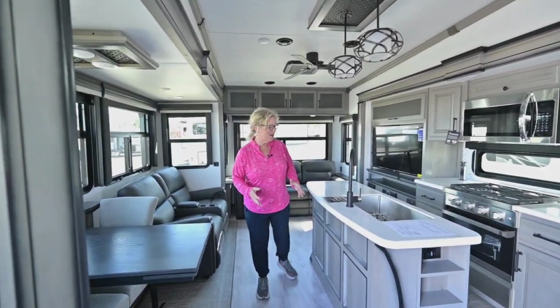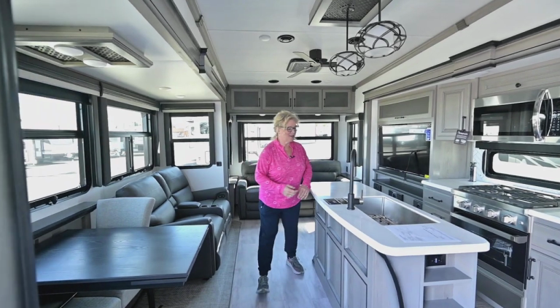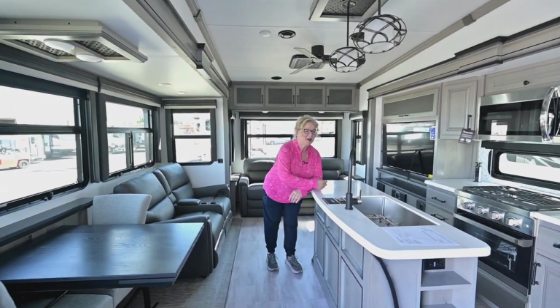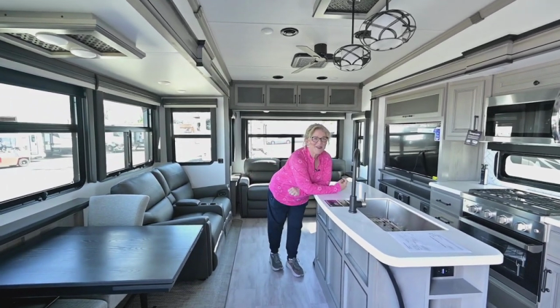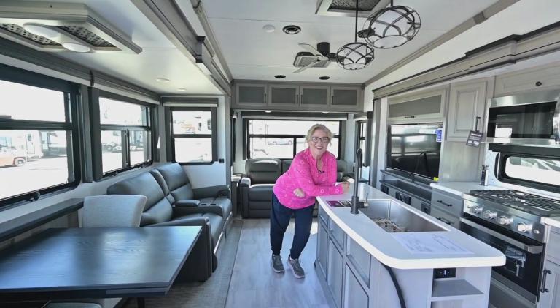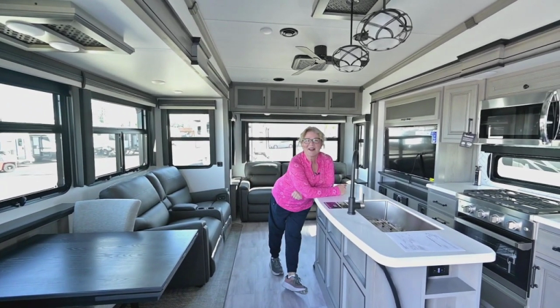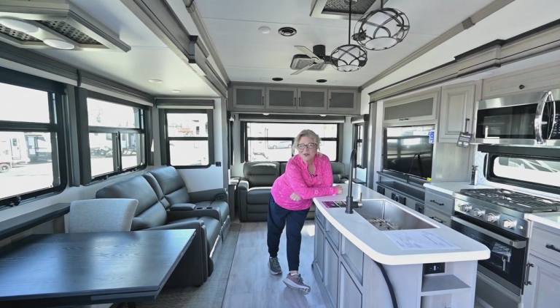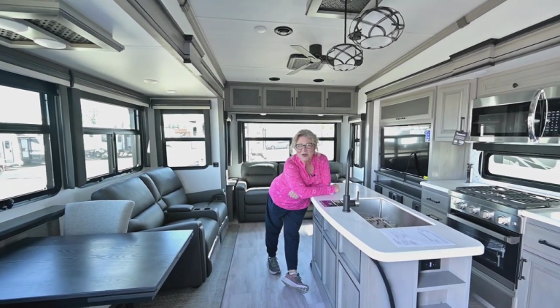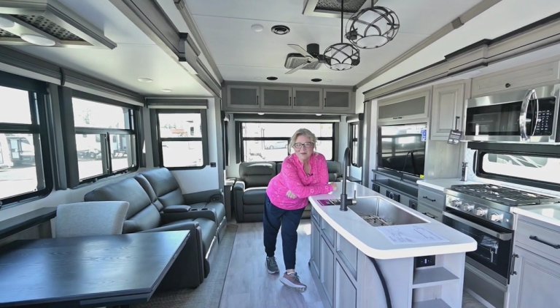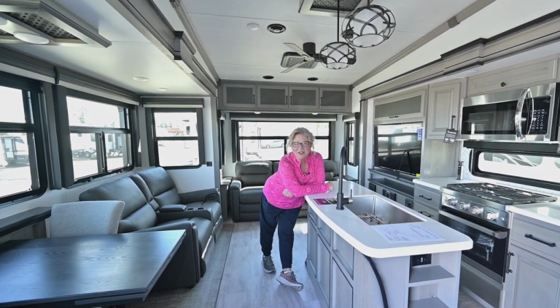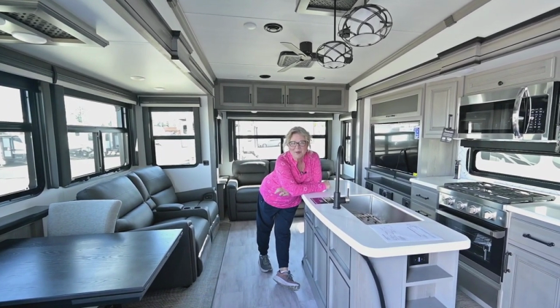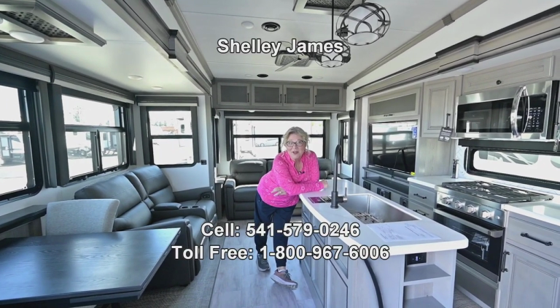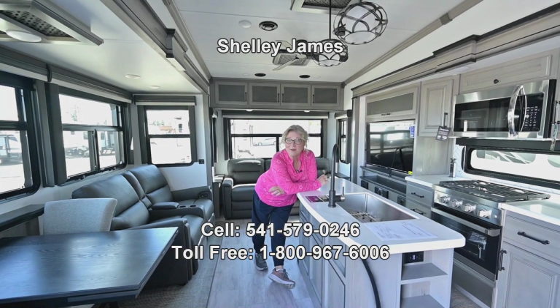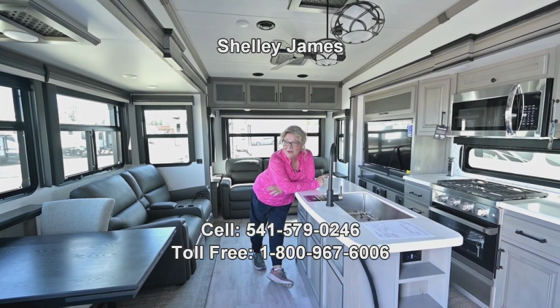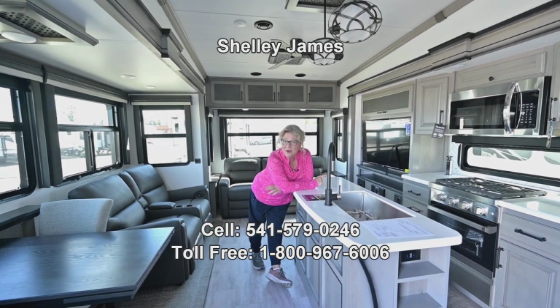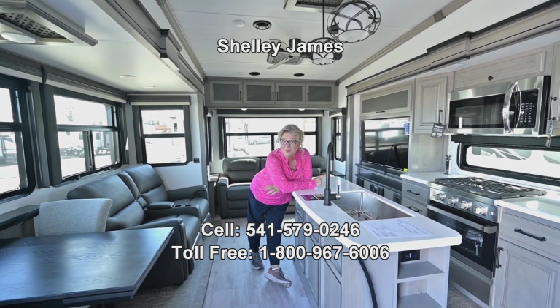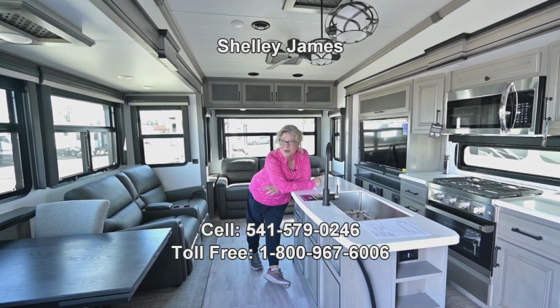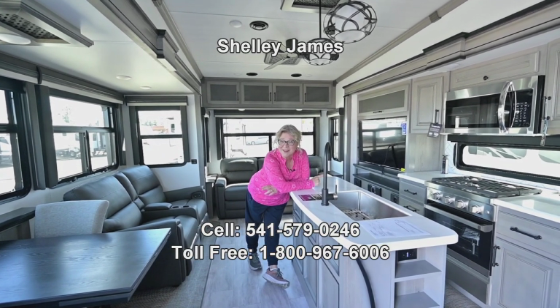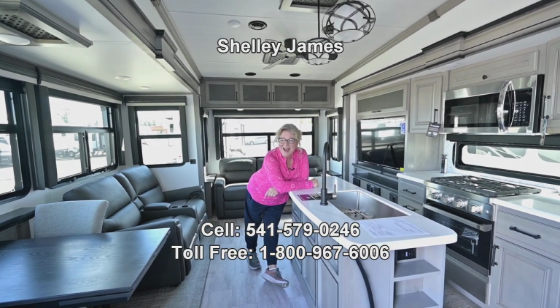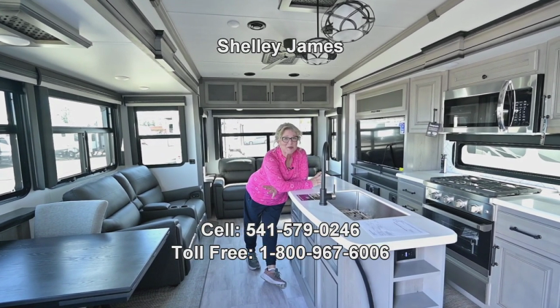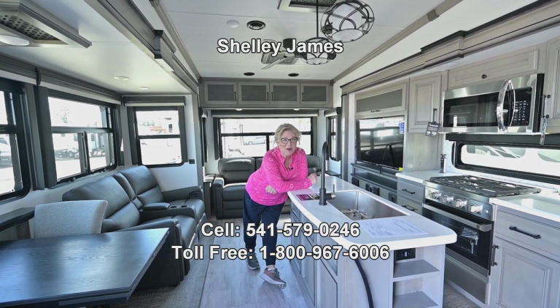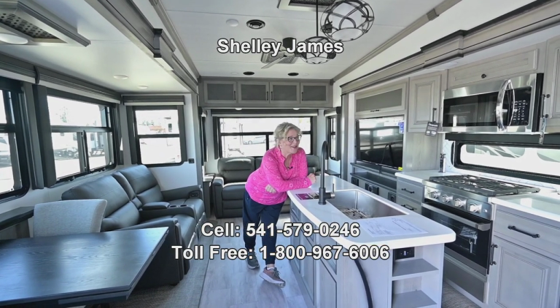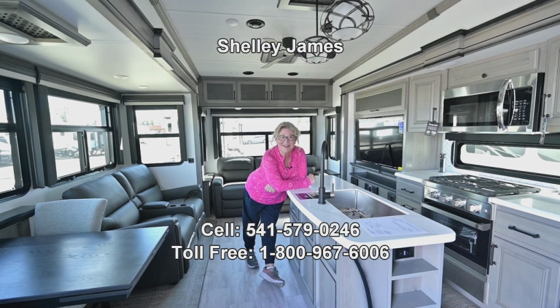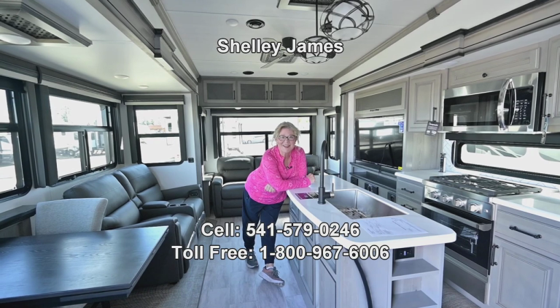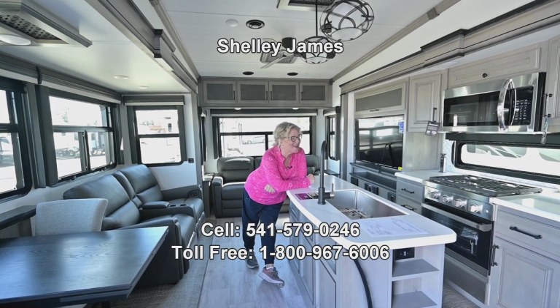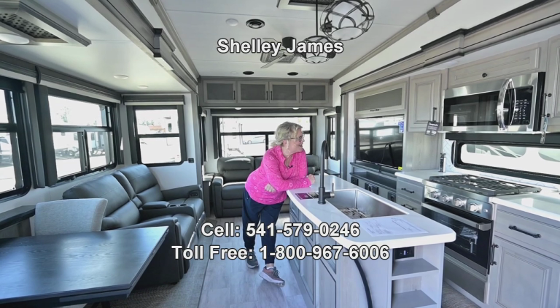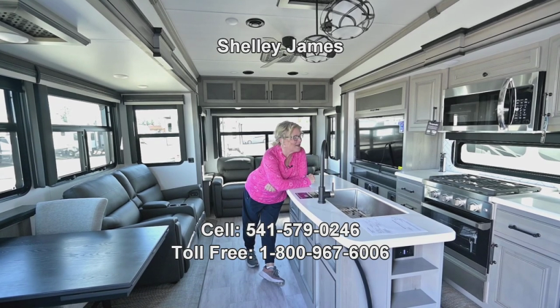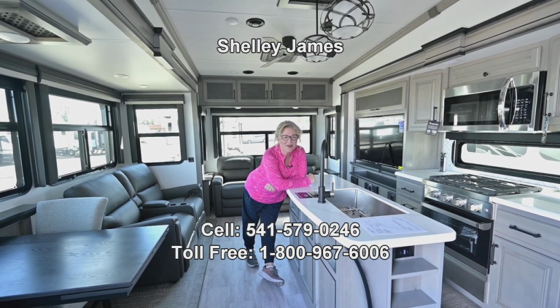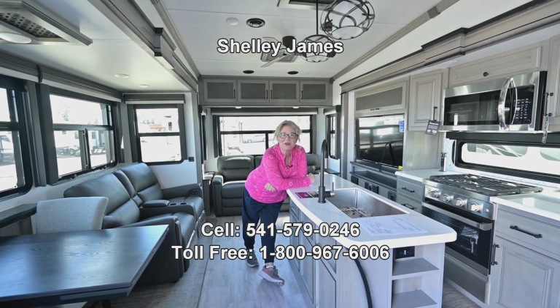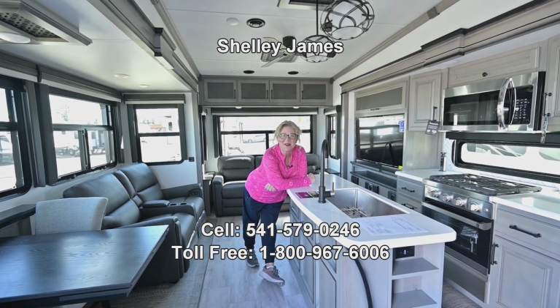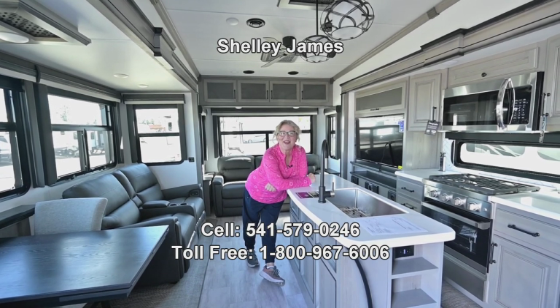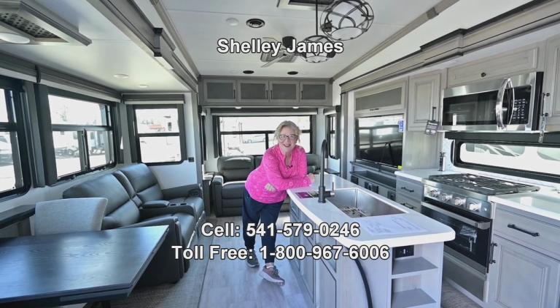These are just some of the things I love about this coach — as you can tell, it's putting a smile on my face today. I hope you've enjoyed this. My name is Shelly James at RV Corral. Give me a call at 541-579-0246. There was a lot to say and show, and I just love this unit — I hope you do too. Give me a call and have a great day!